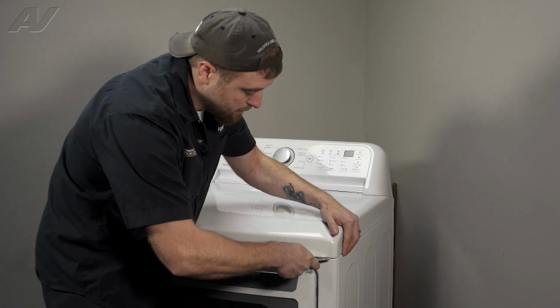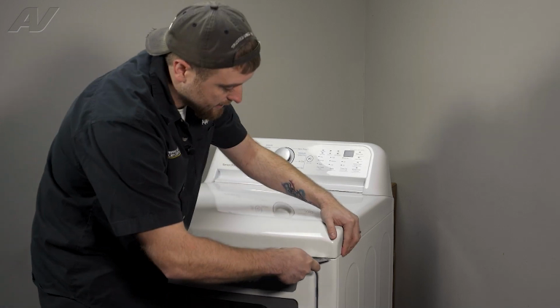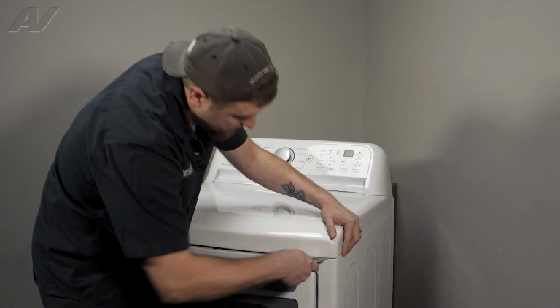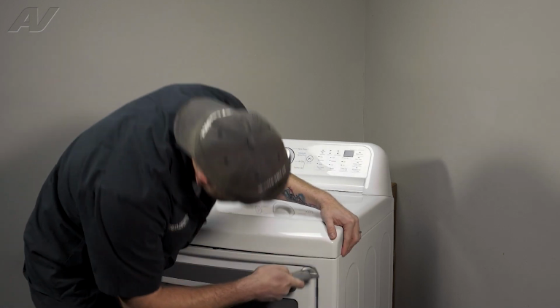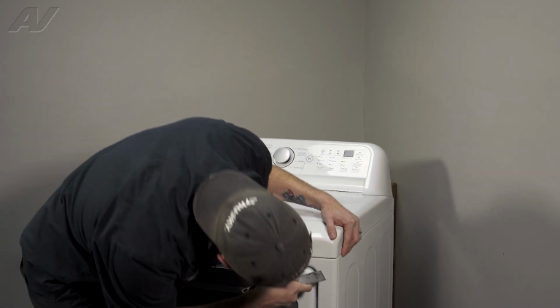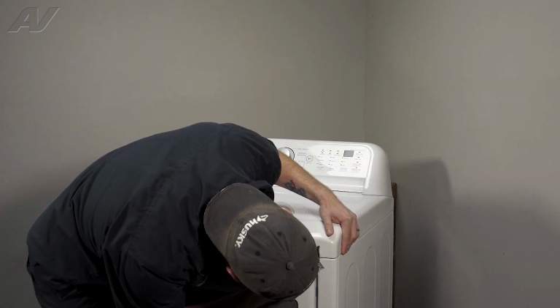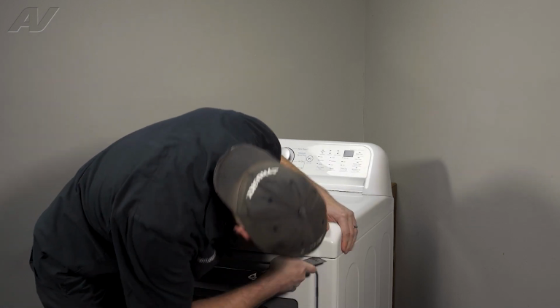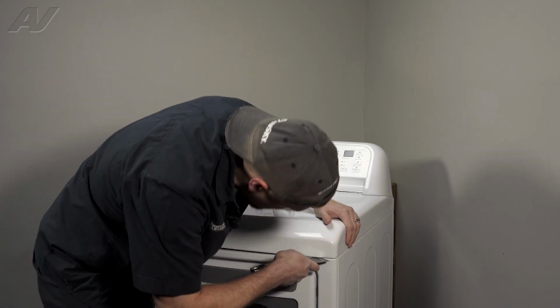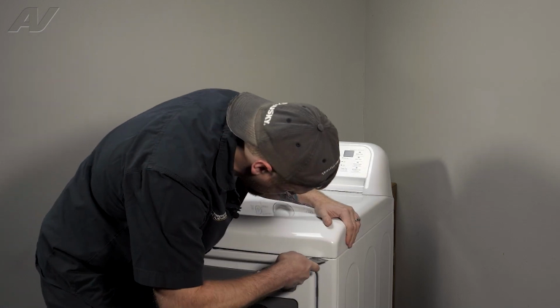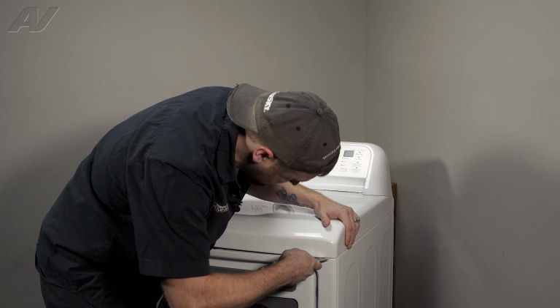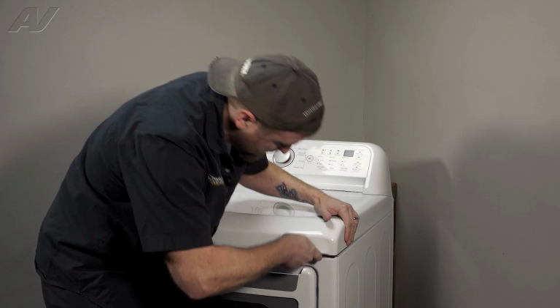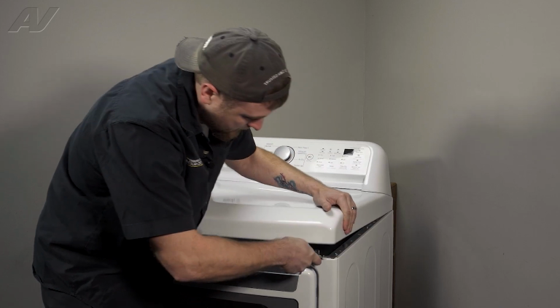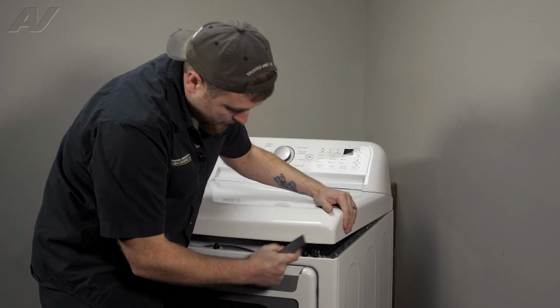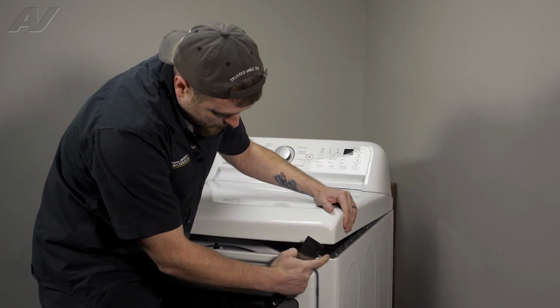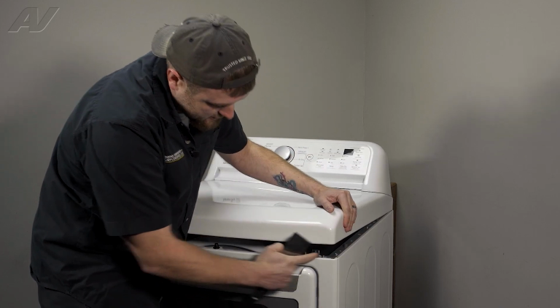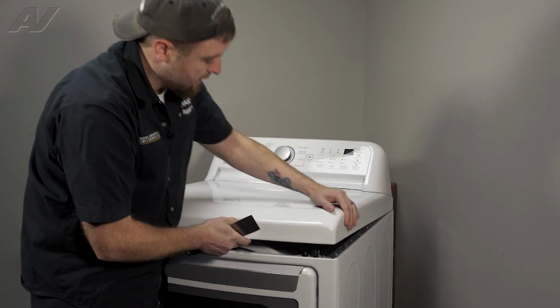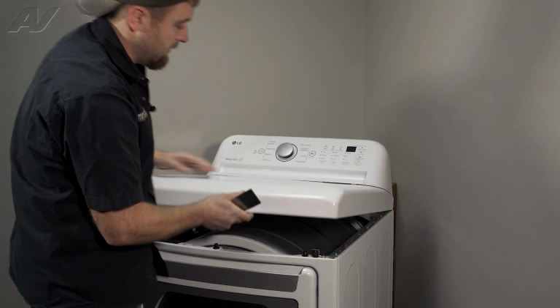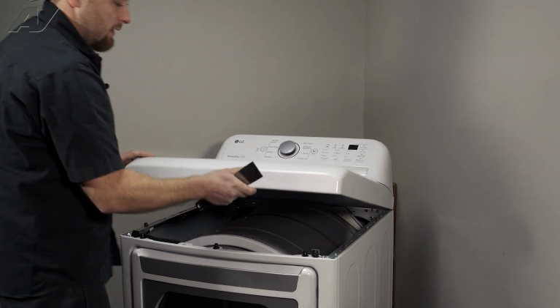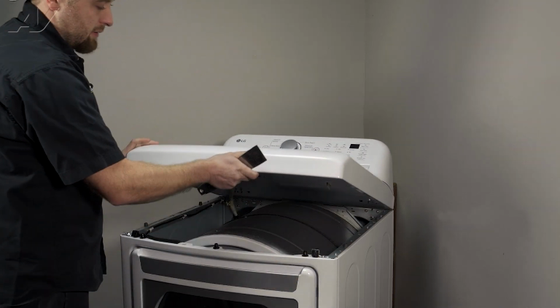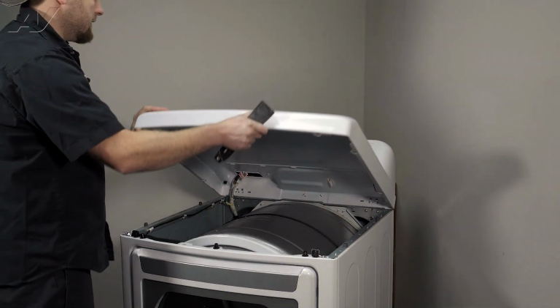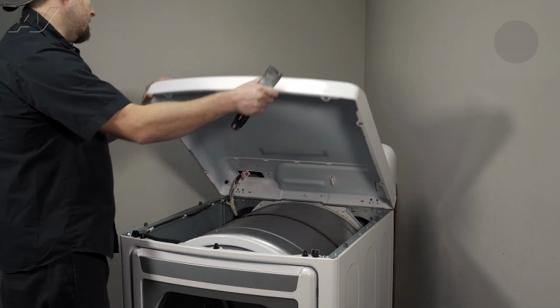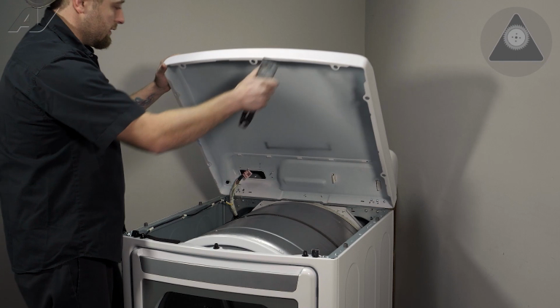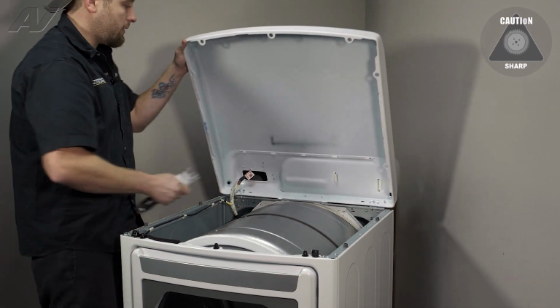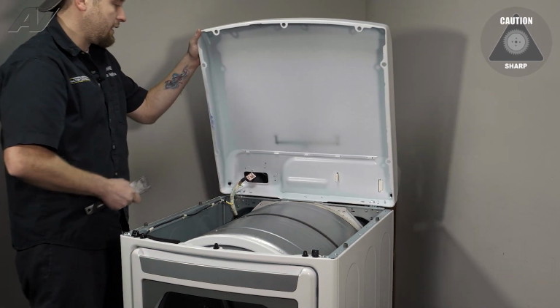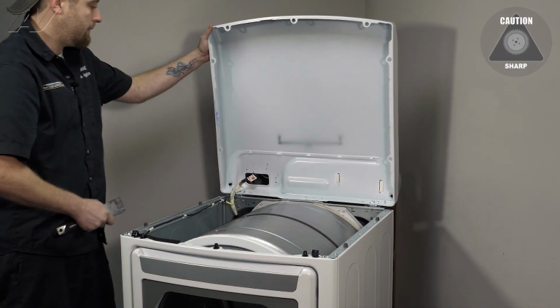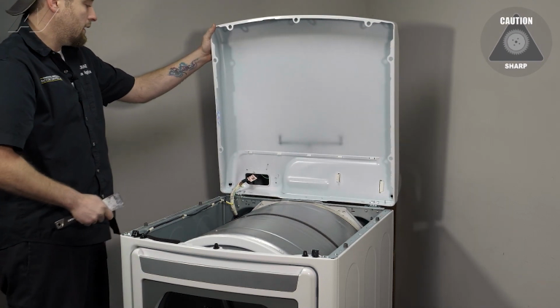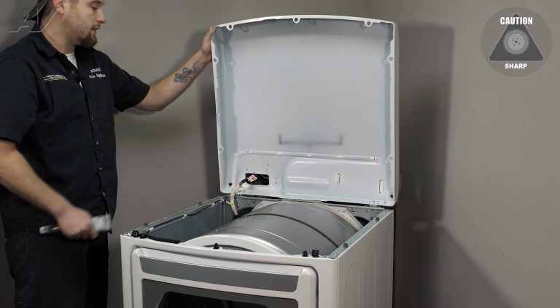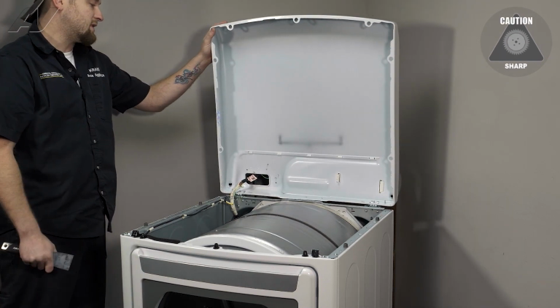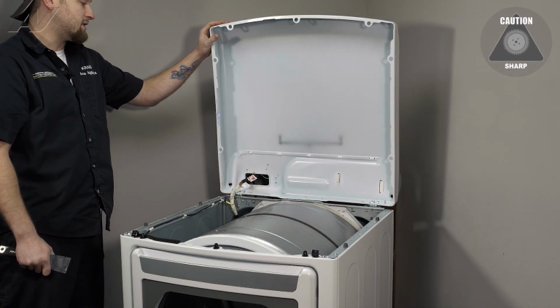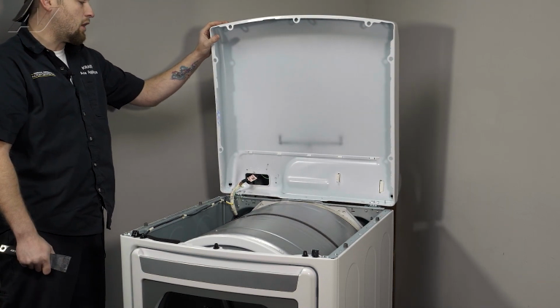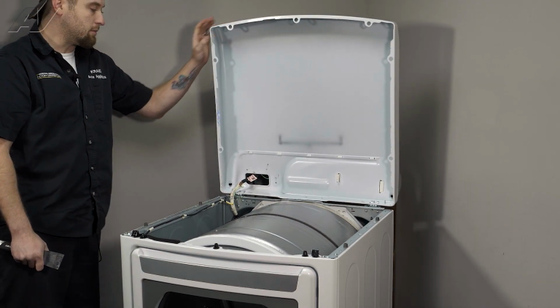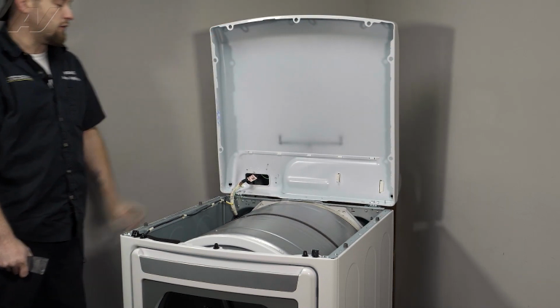Usually about an inch in, maybe an inch and a half. Press in, lift up on the top, and then let it rest against a wall or a platform.